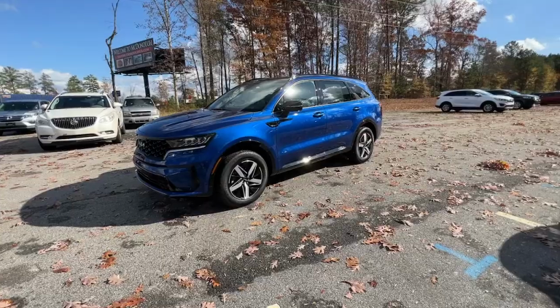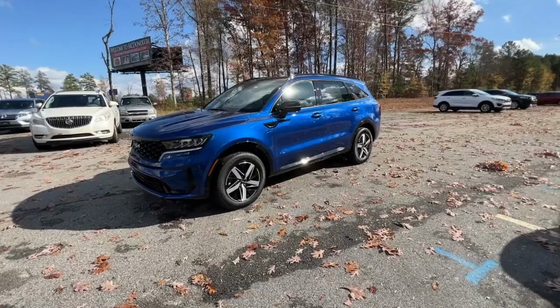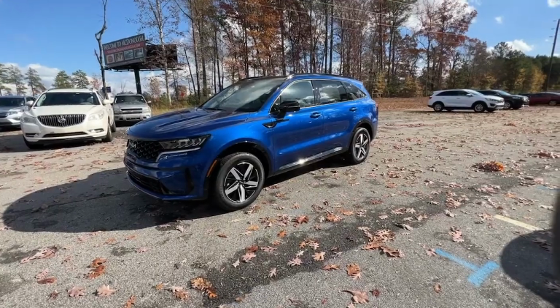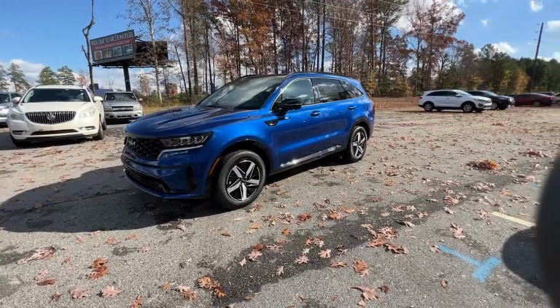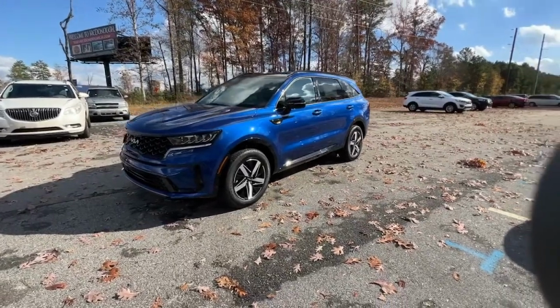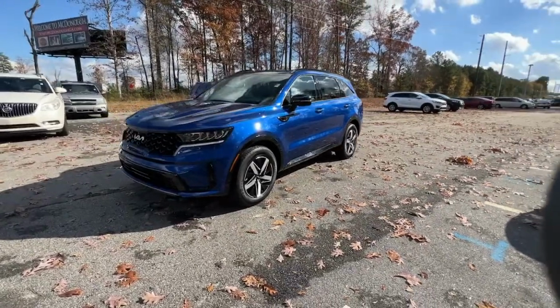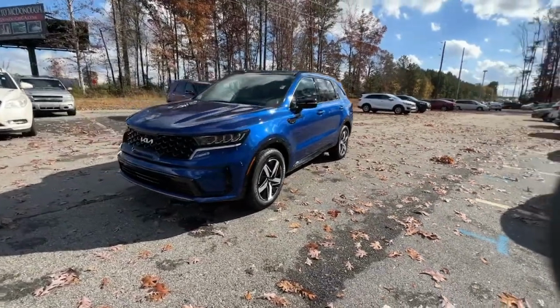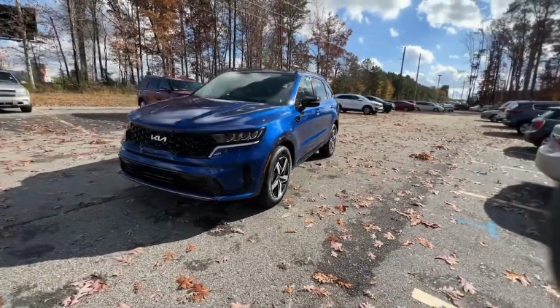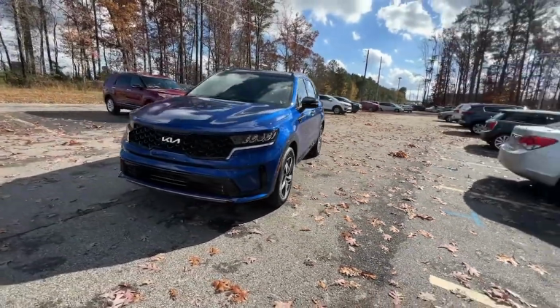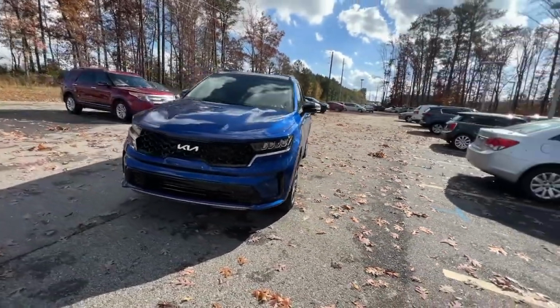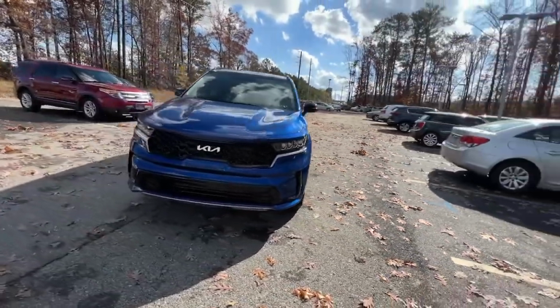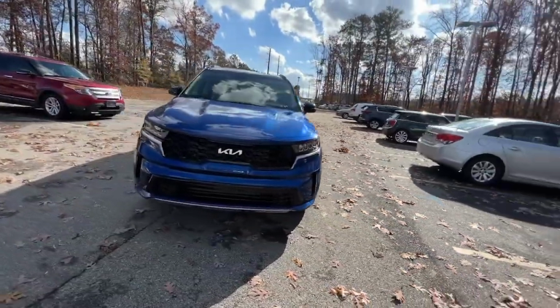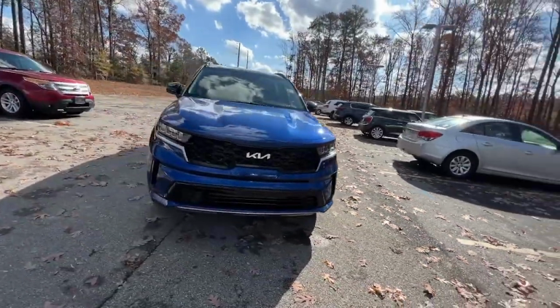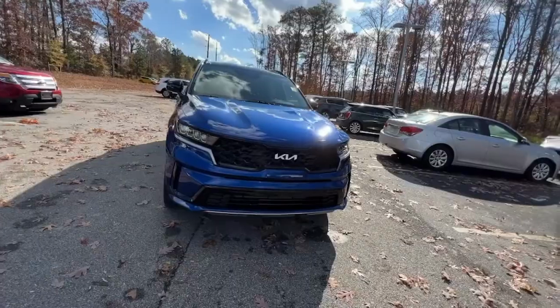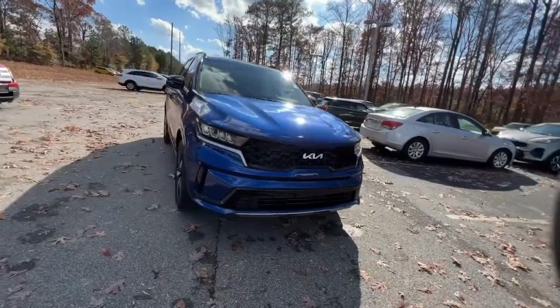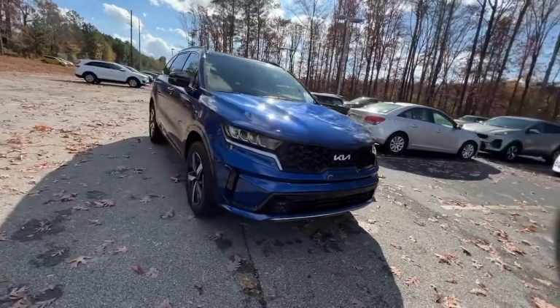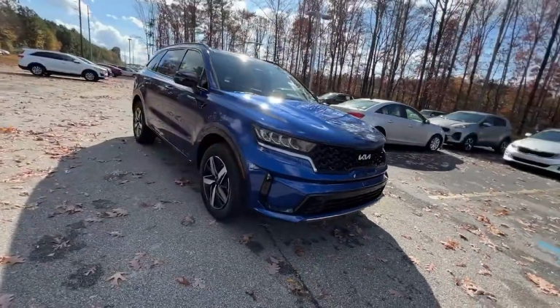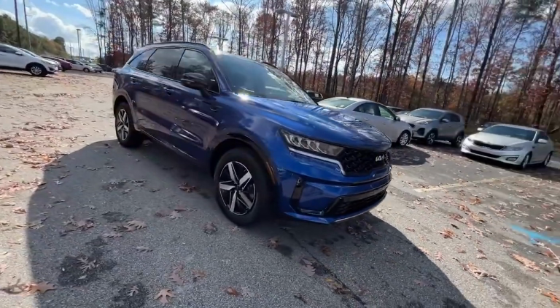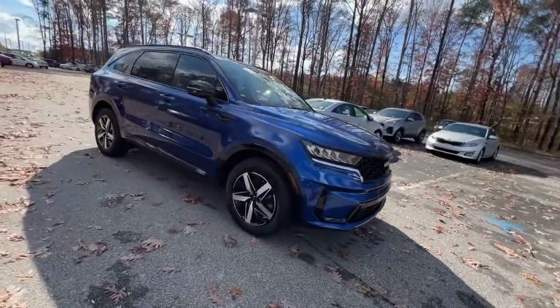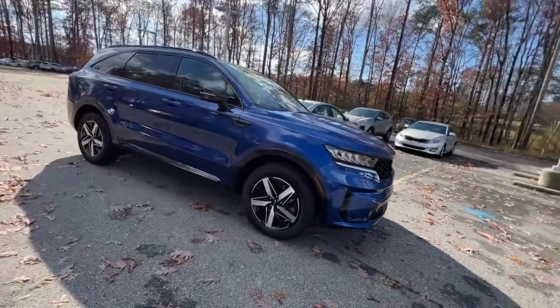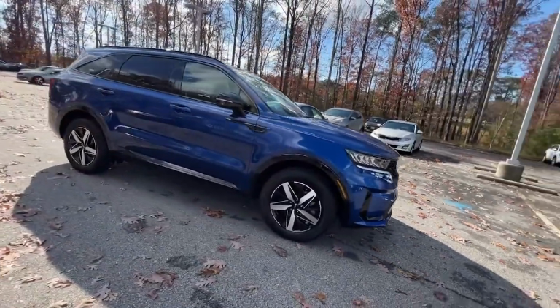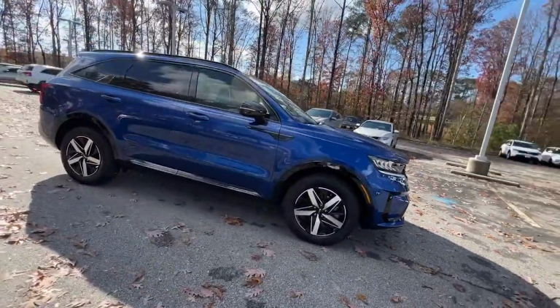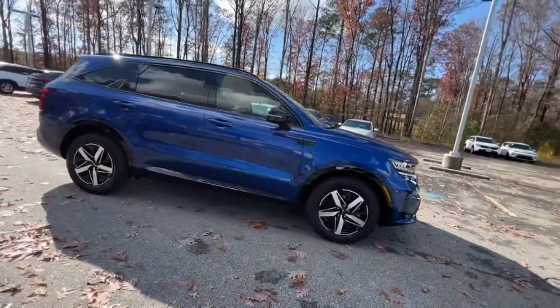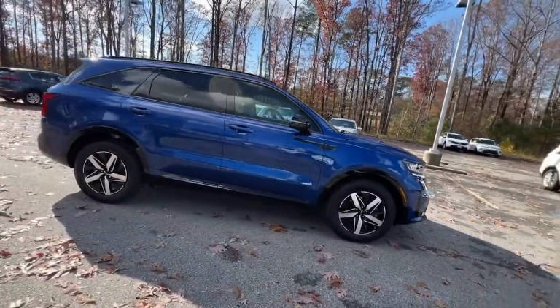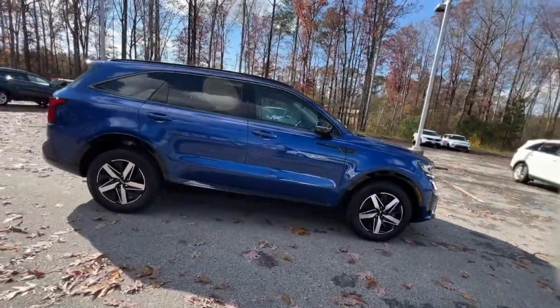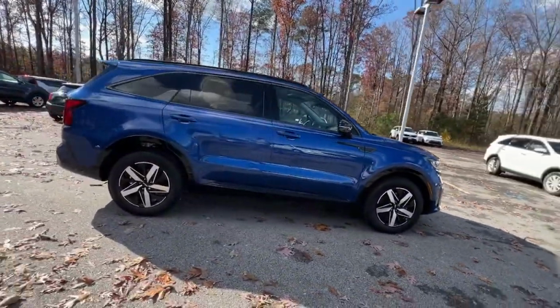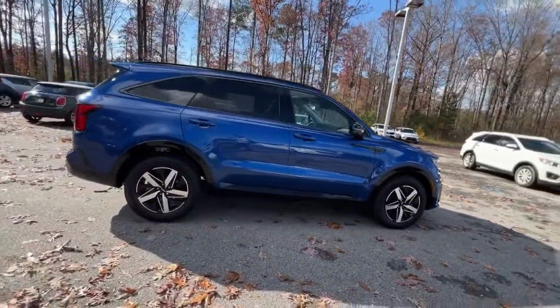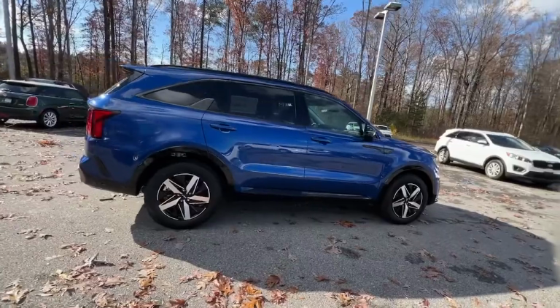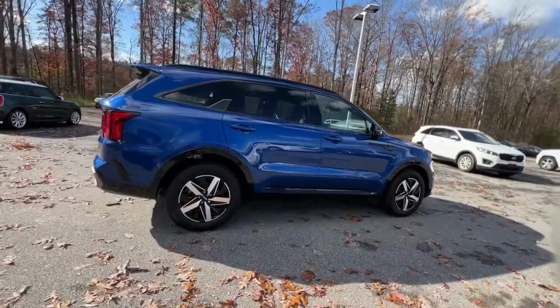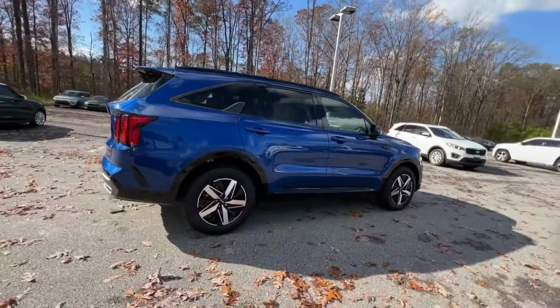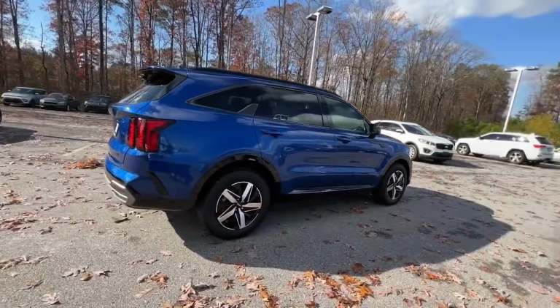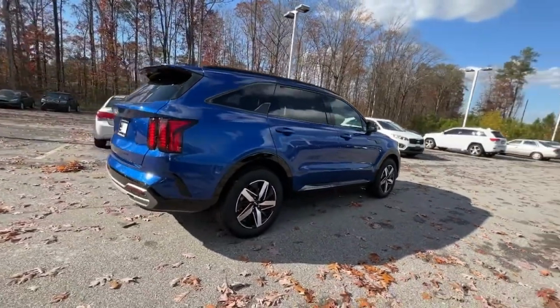You will be amazed by this 2023 Kia Sorento. Here's a capable Kia Sorento, the comfortable connected midsize crossover available in front wheel drive and all wheel drive.